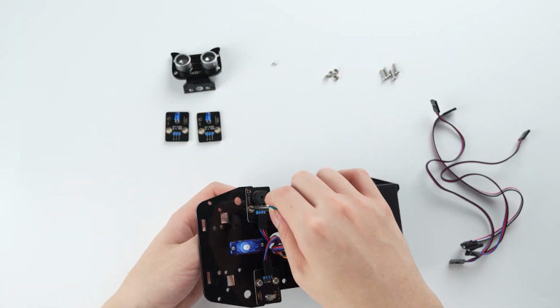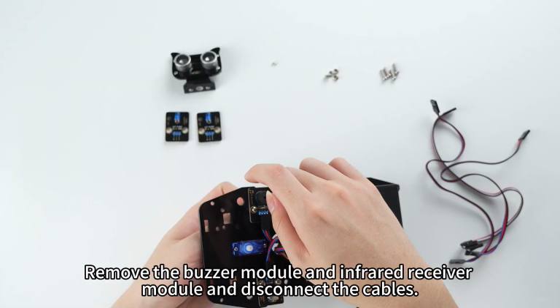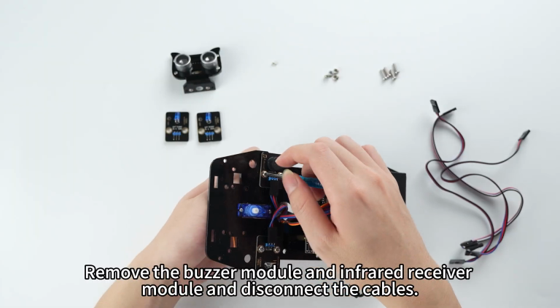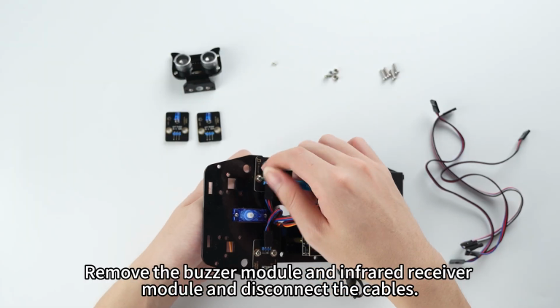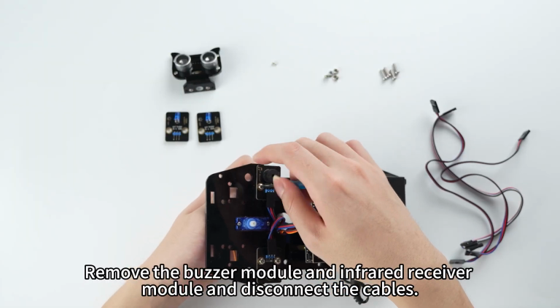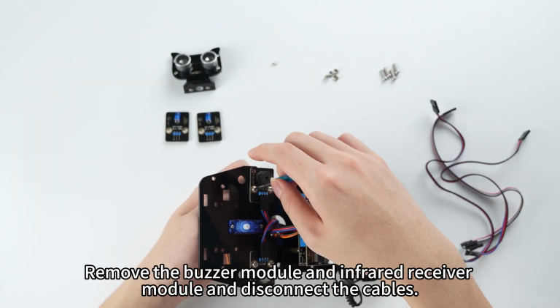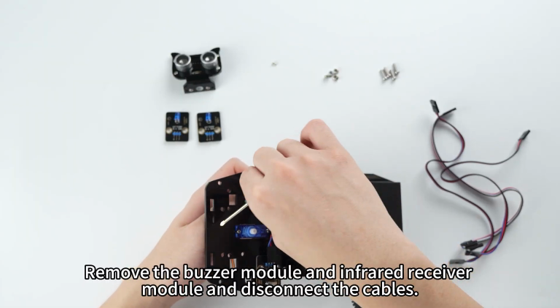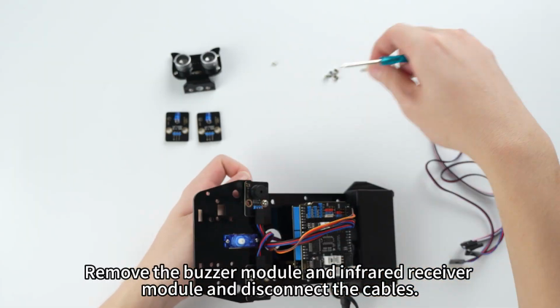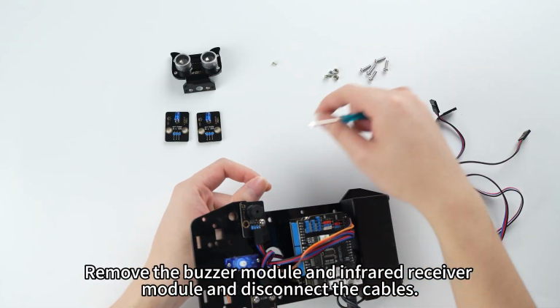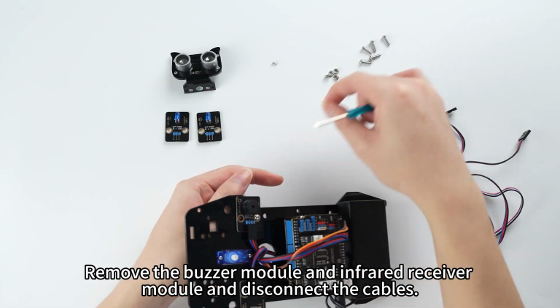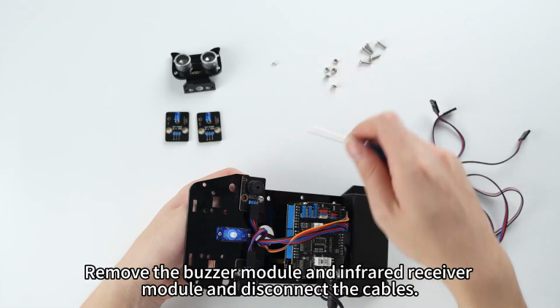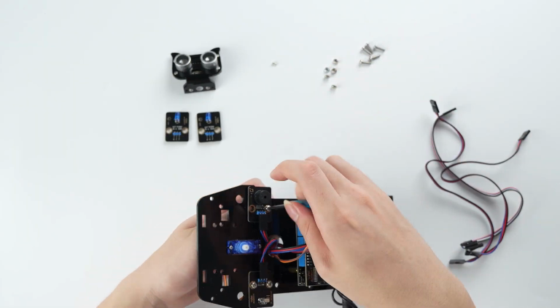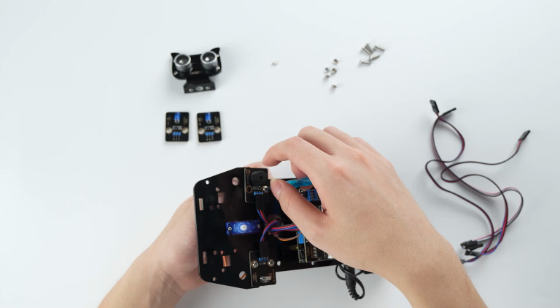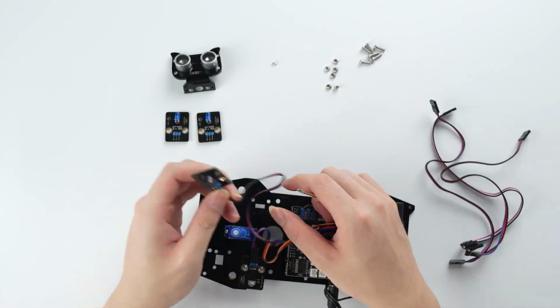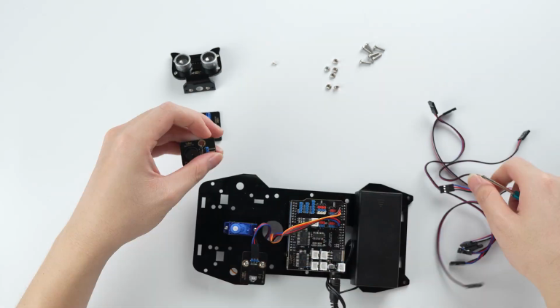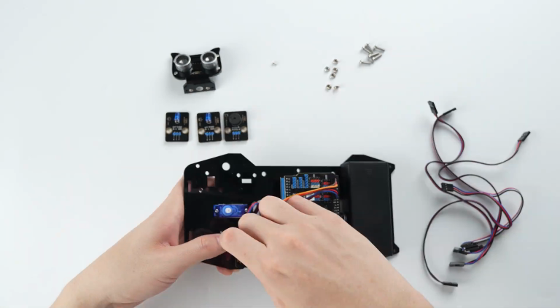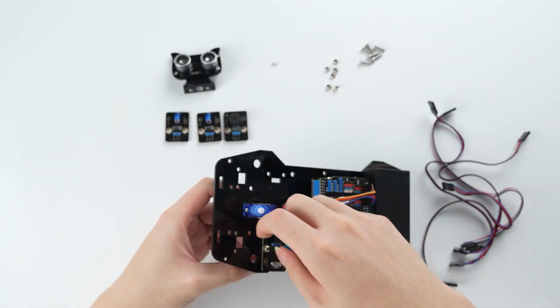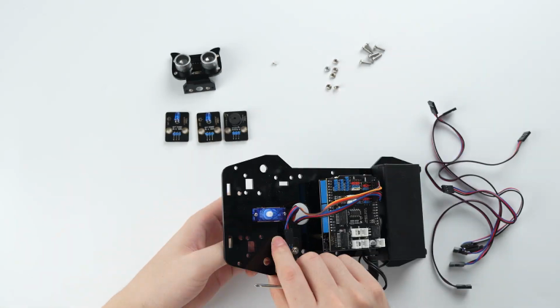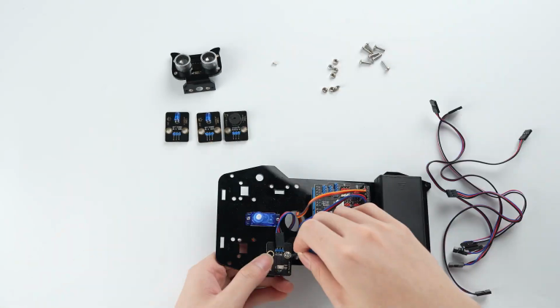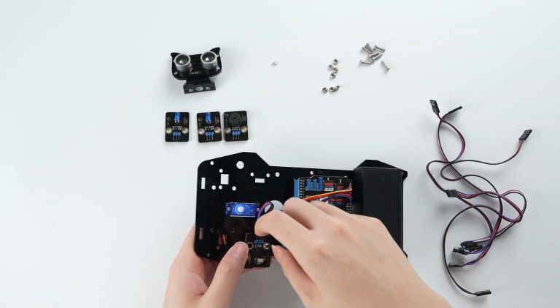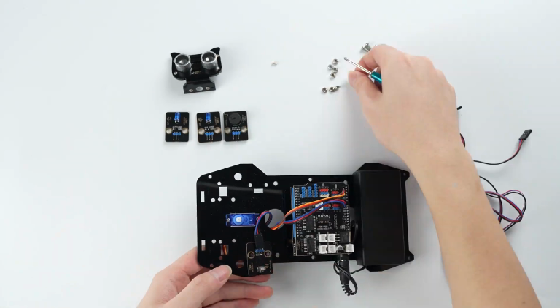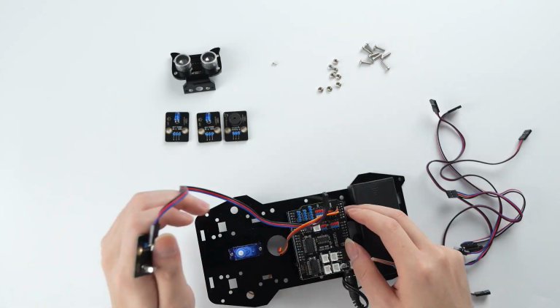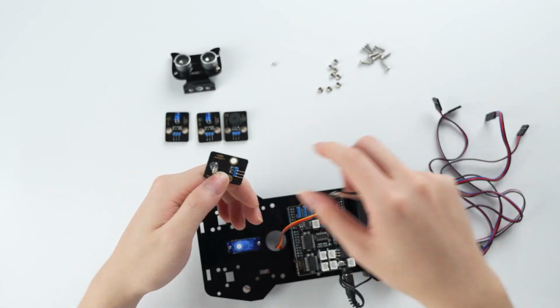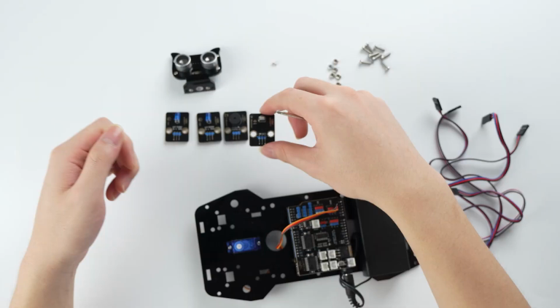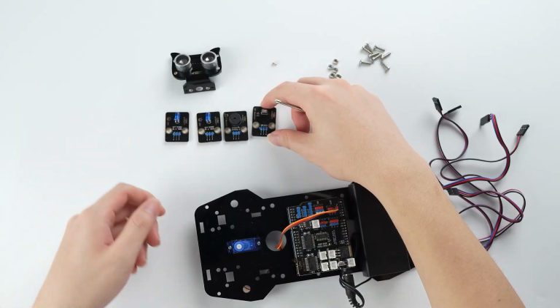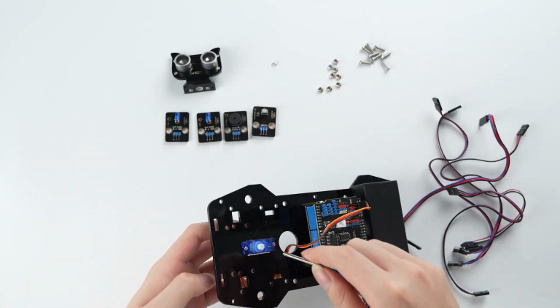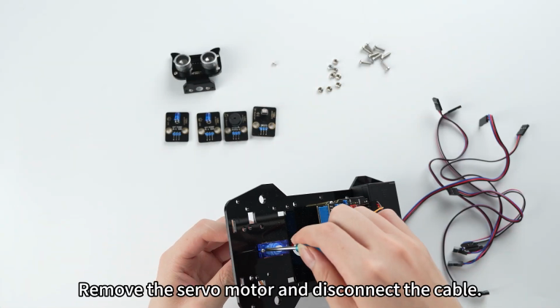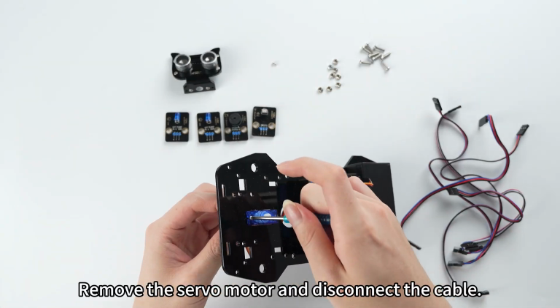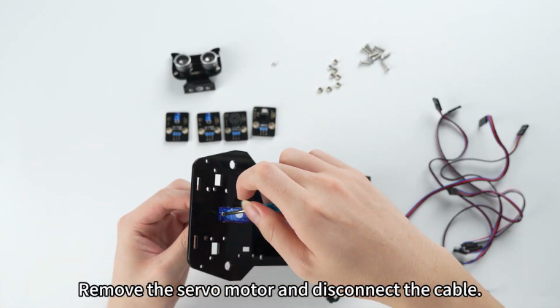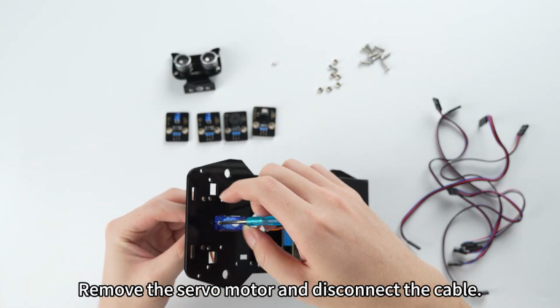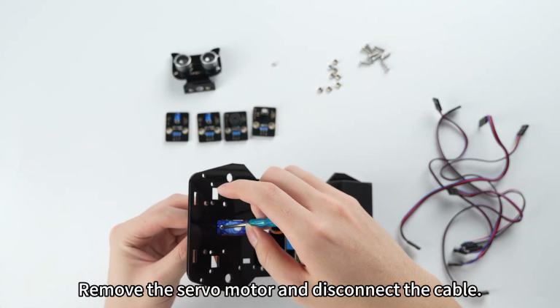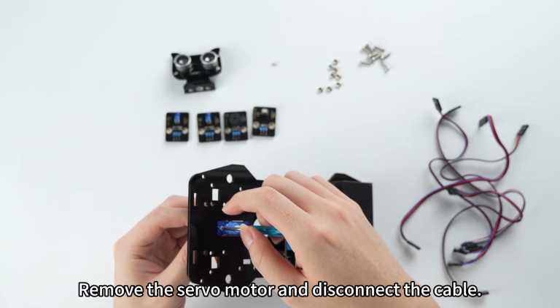Remove the buzzer module and infrared receiver module, and disconnect the cables. Remove the servo motor and disconnect the cable.